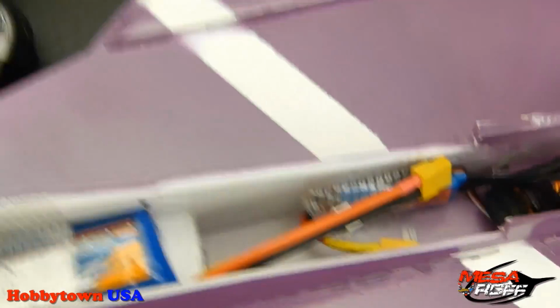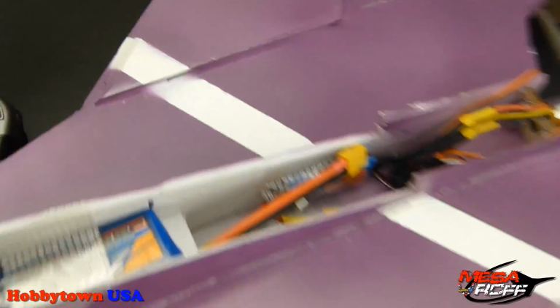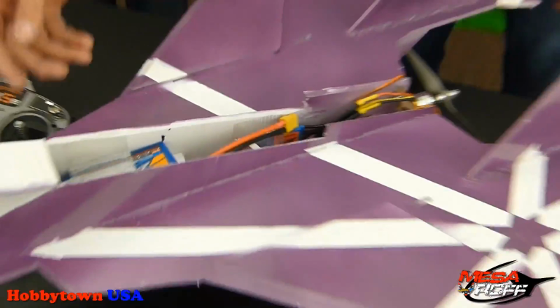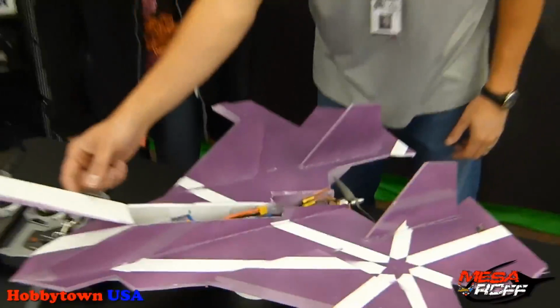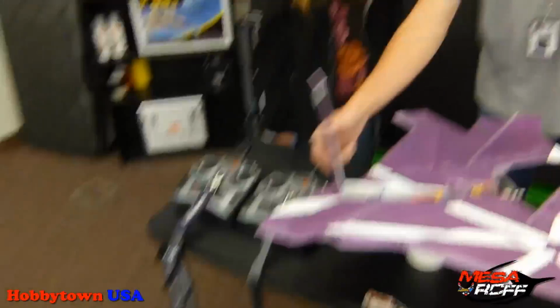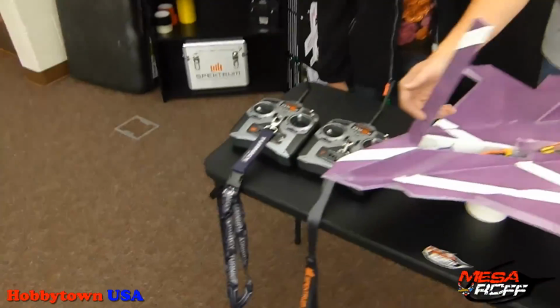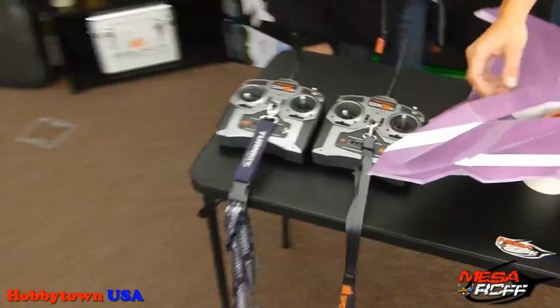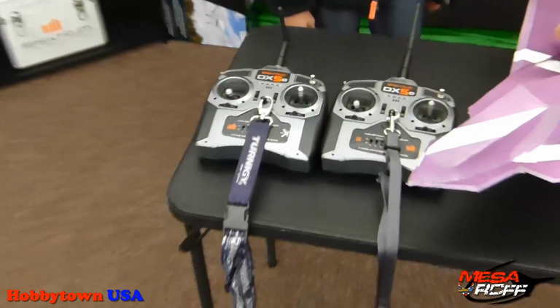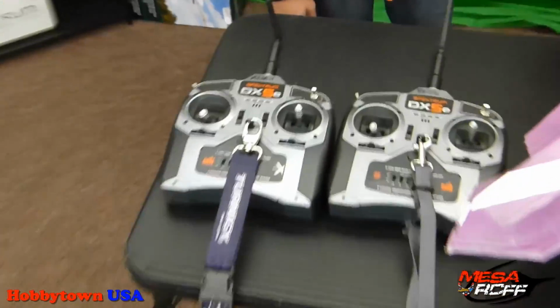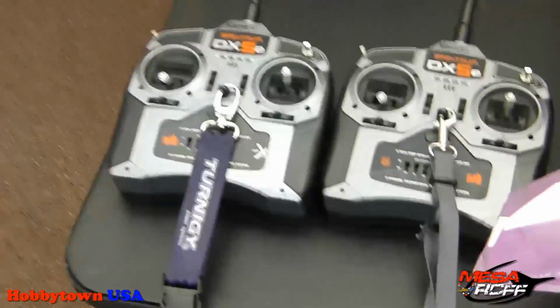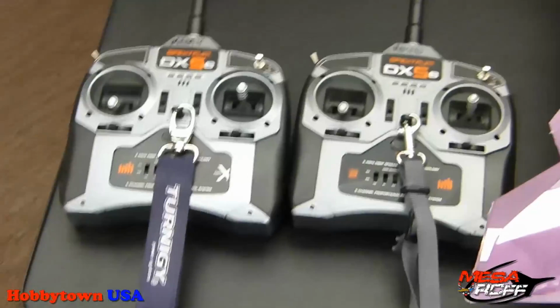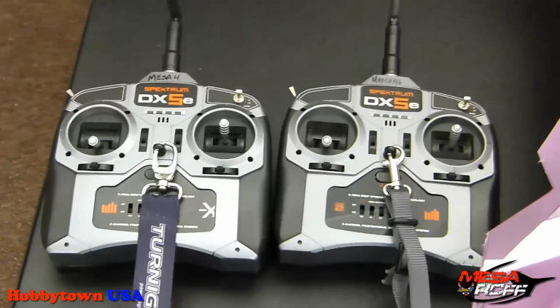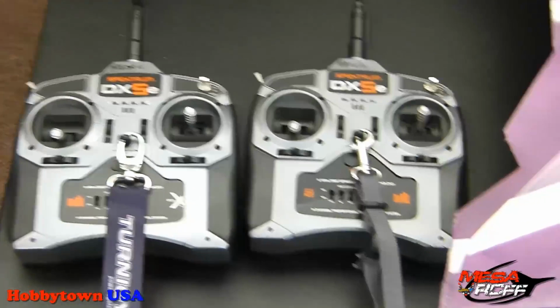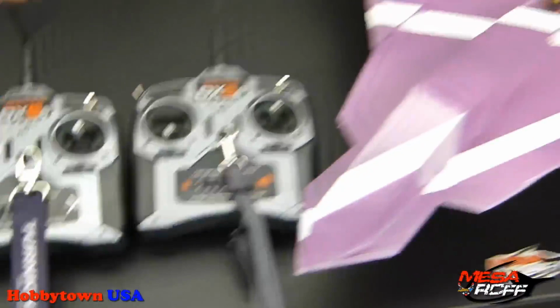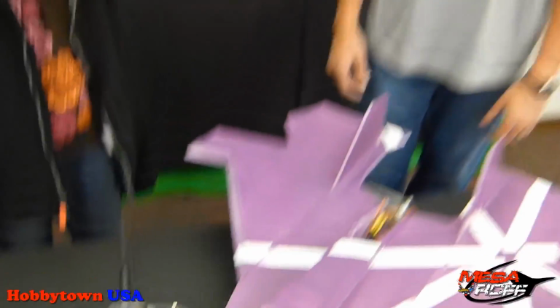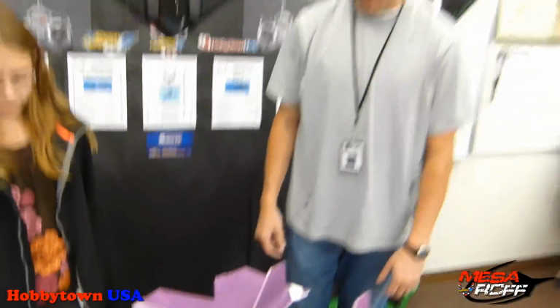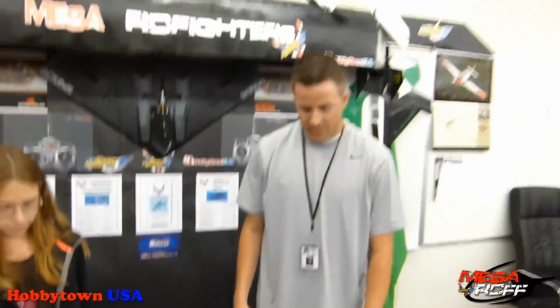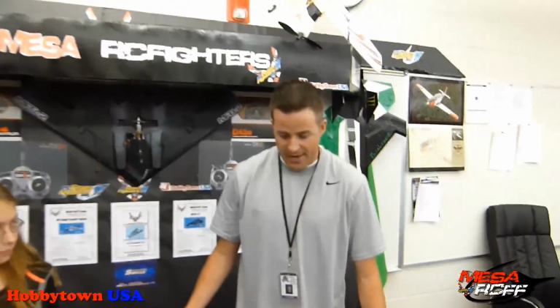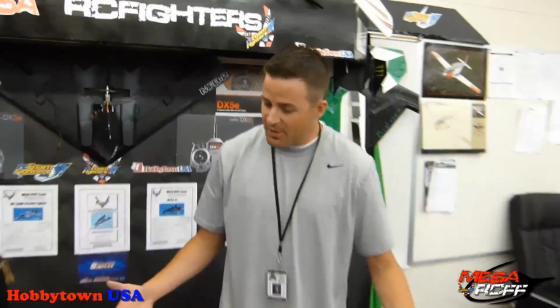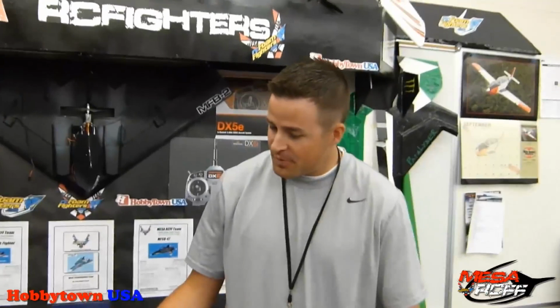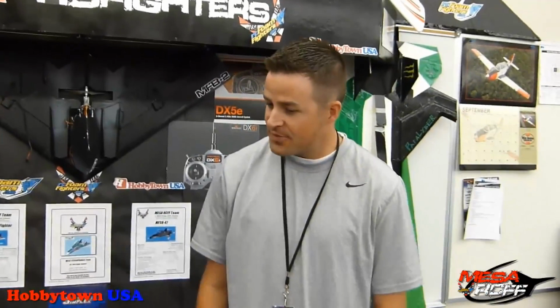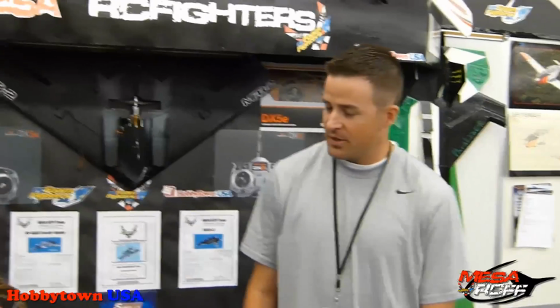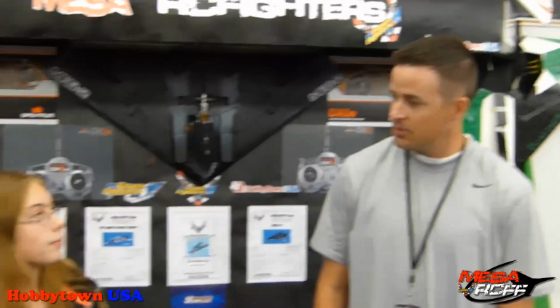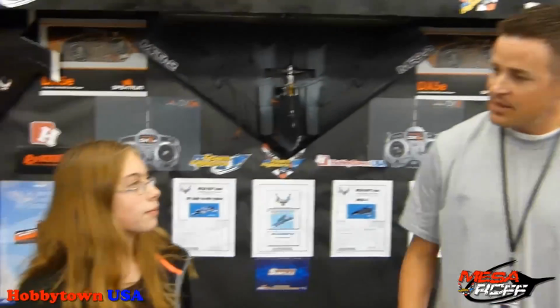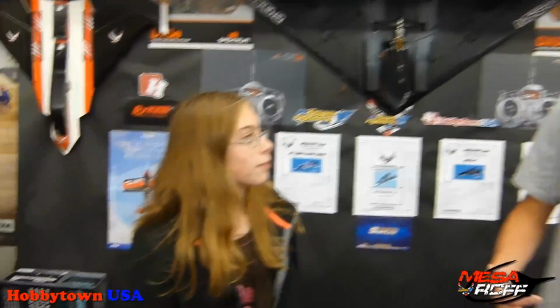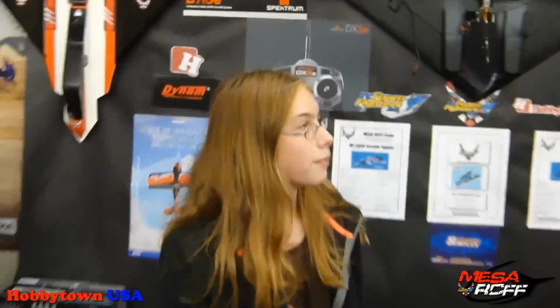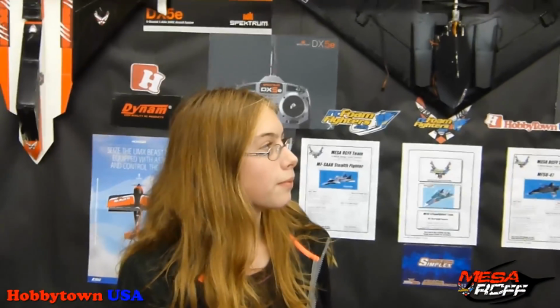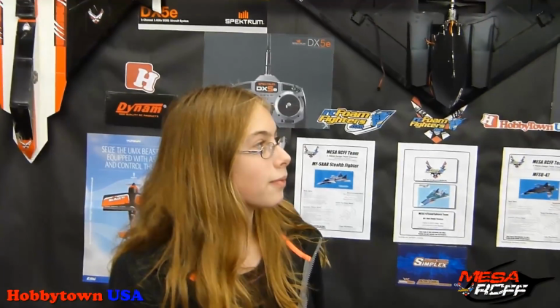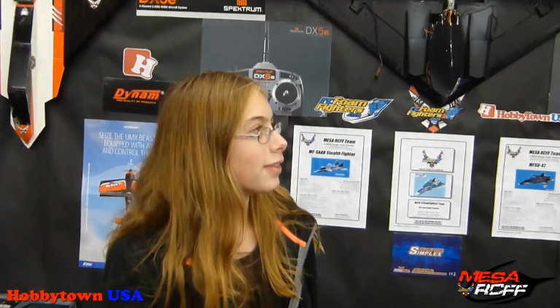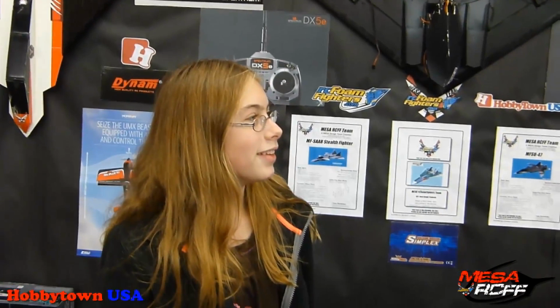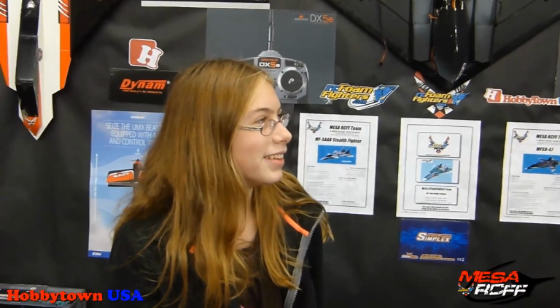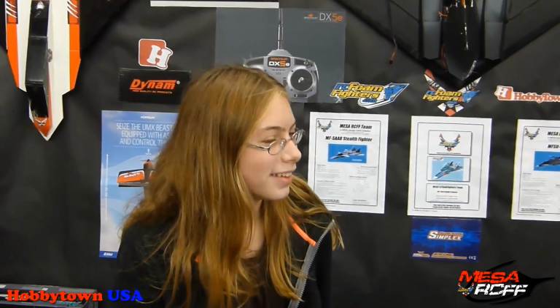We've got both the DX5s that we'll use to link up for her this afternoon. We've got beautiful conditions. Do you have any words of advice for any girls who are wanting to take this? Come on, do it. Do you have any advice for them?